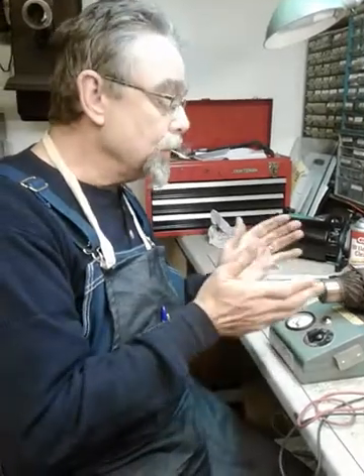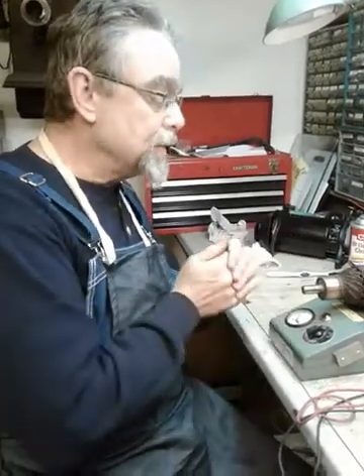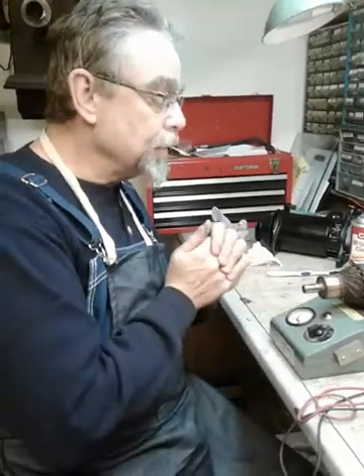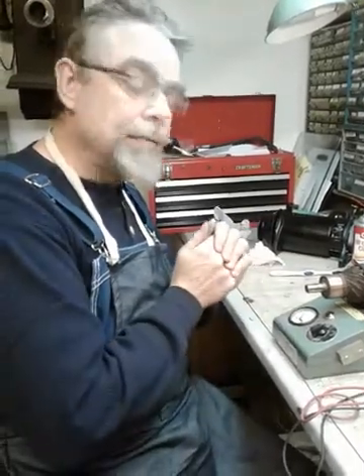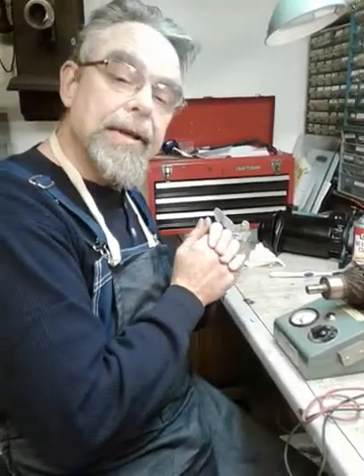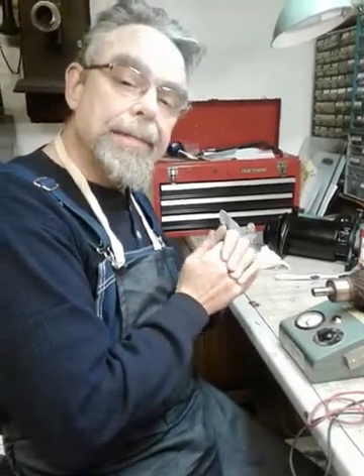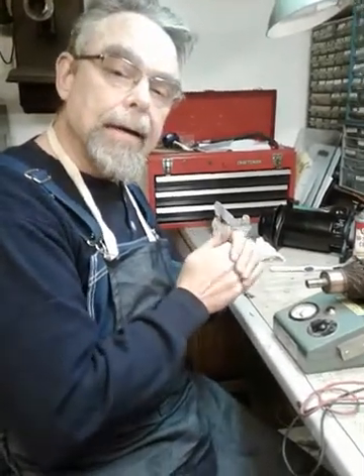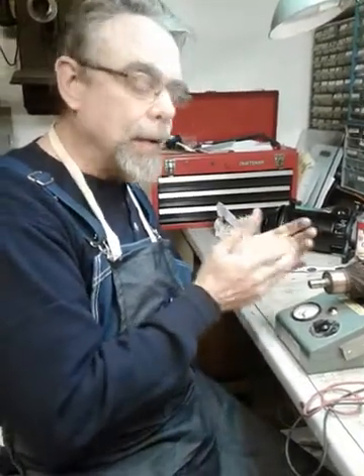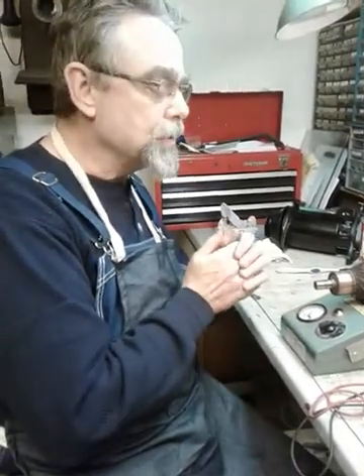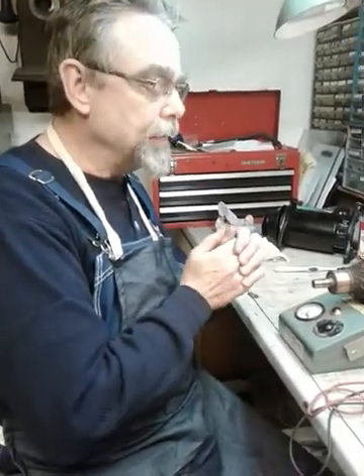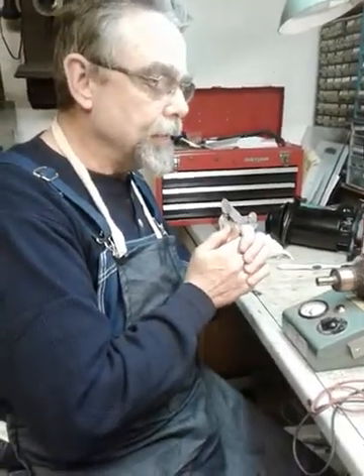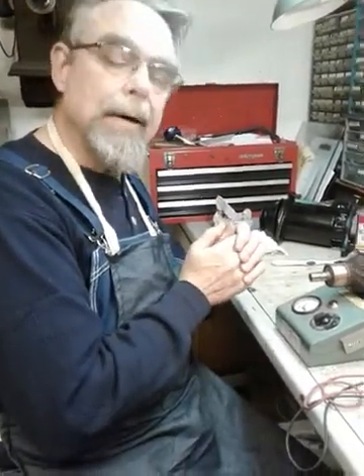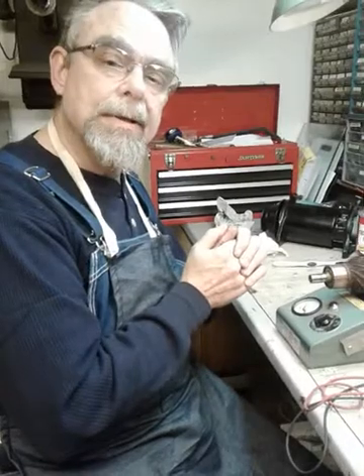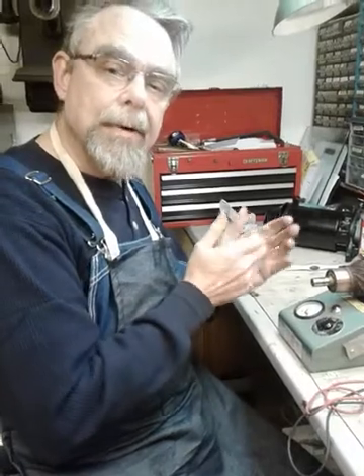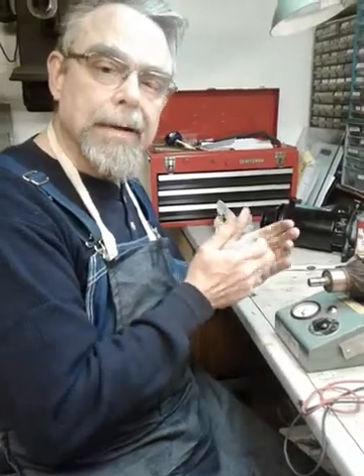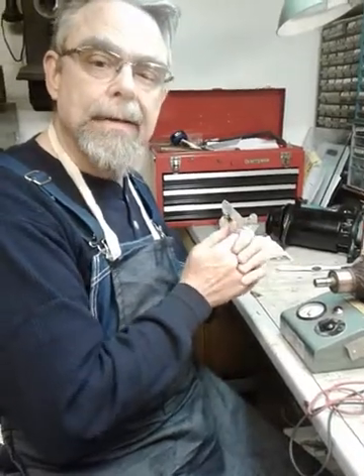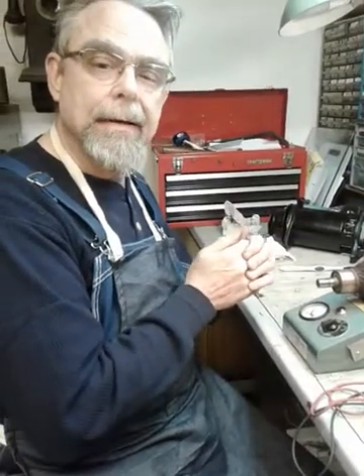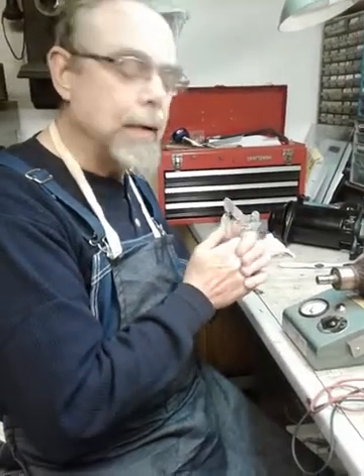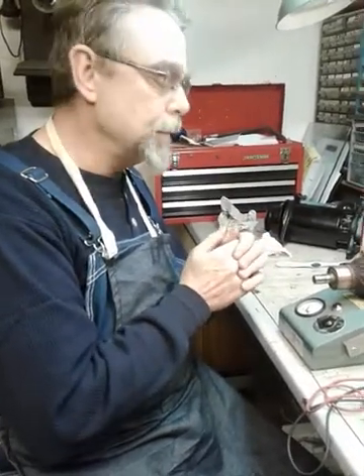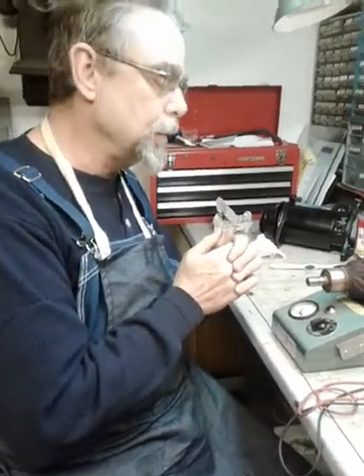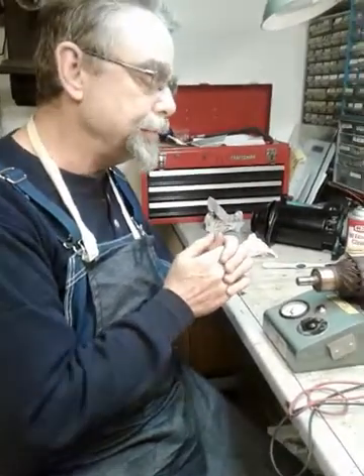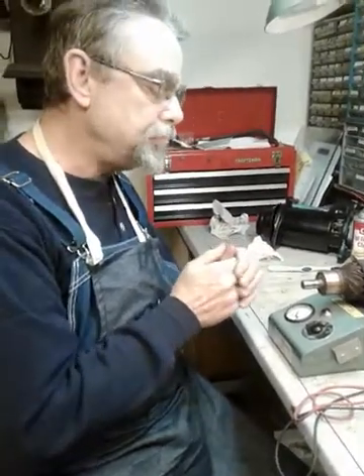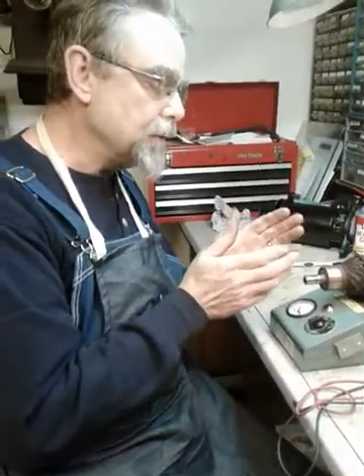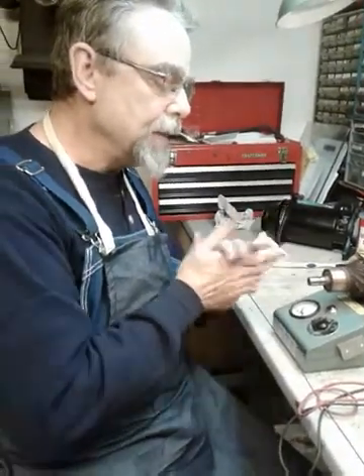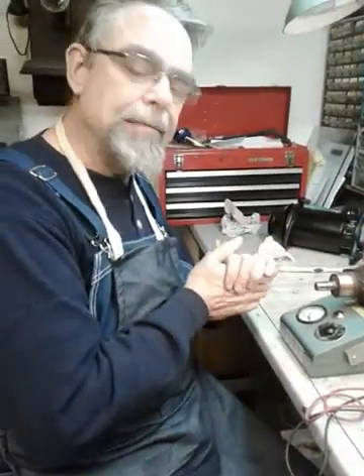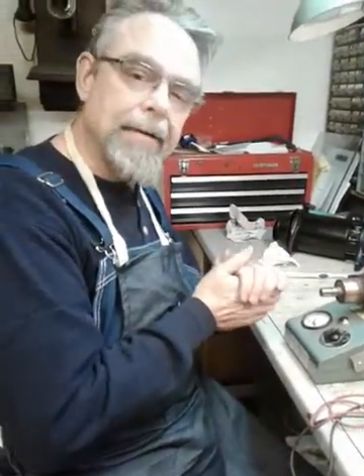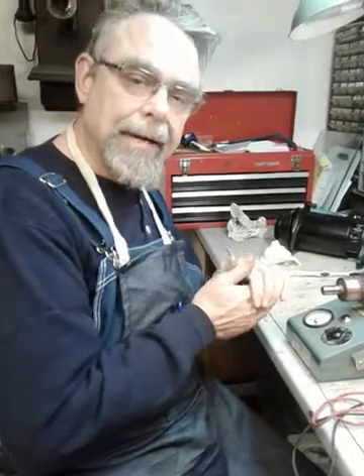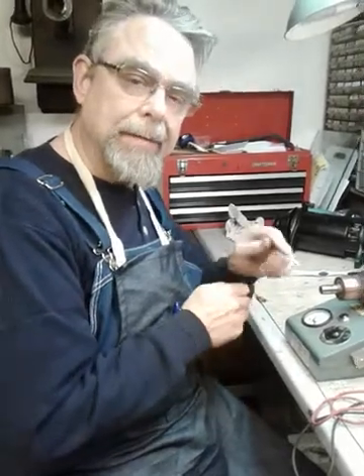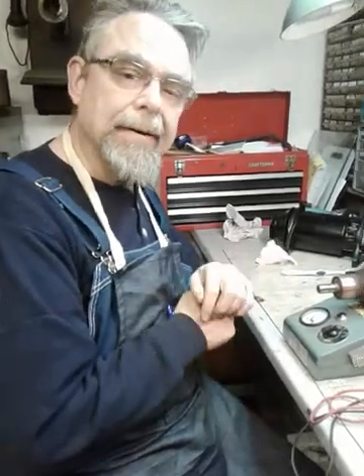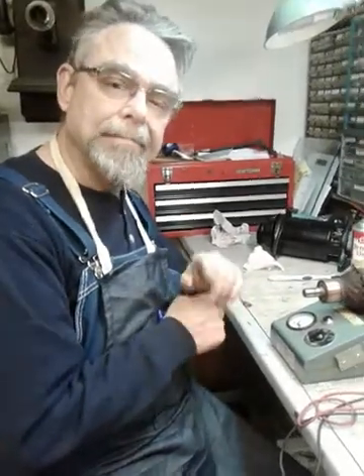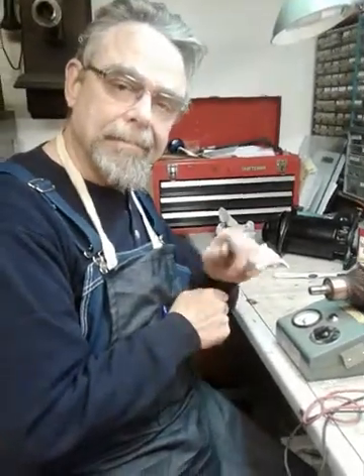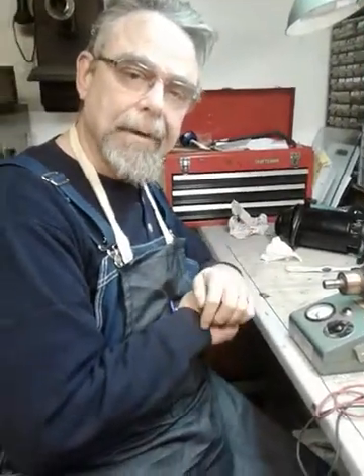That's it for this edition. I hope you like what you're seeing. If you've got any questions, be sure to put them in the comments and I'll try to answer them along the way. That's it for now — I'll get back with you later. Bye.